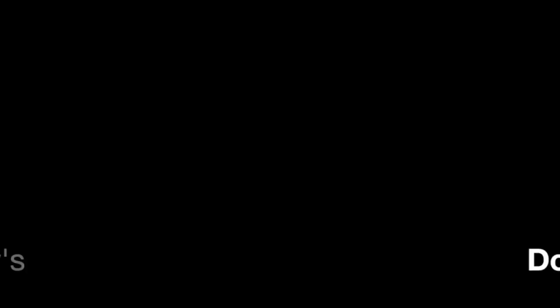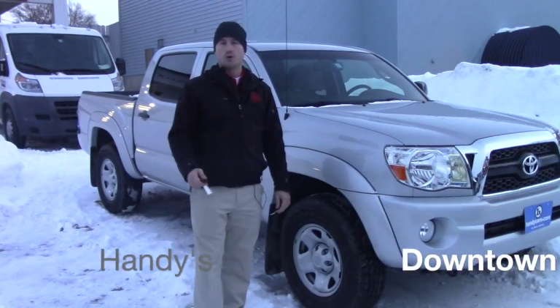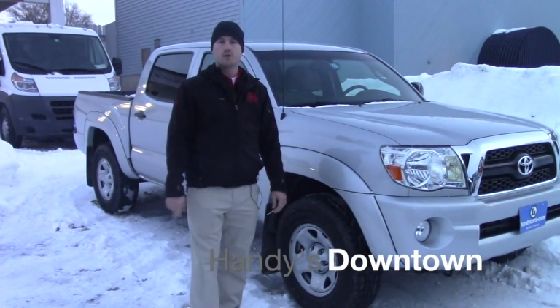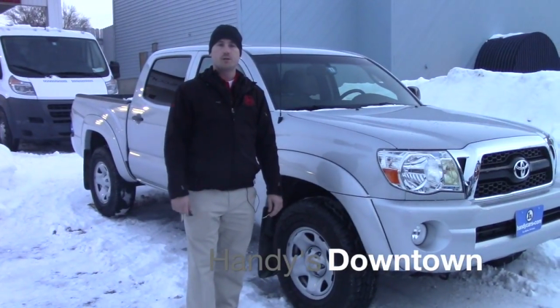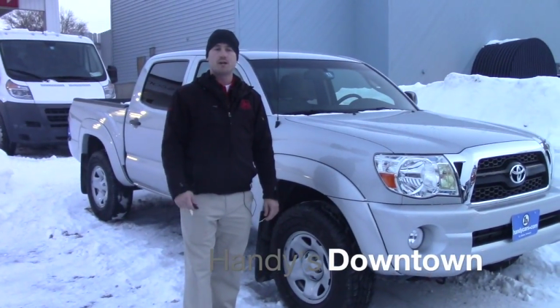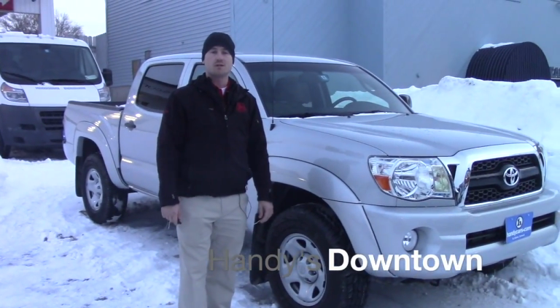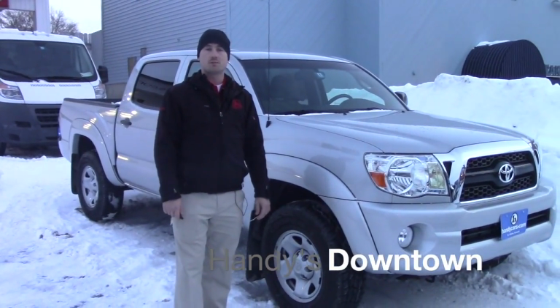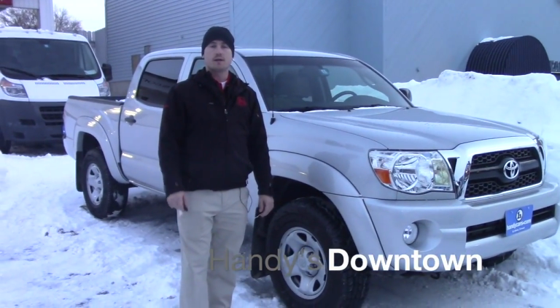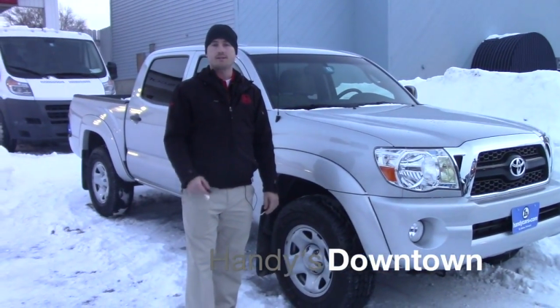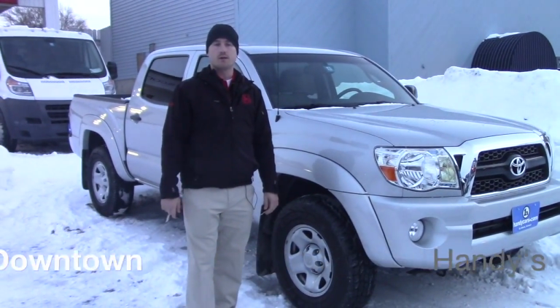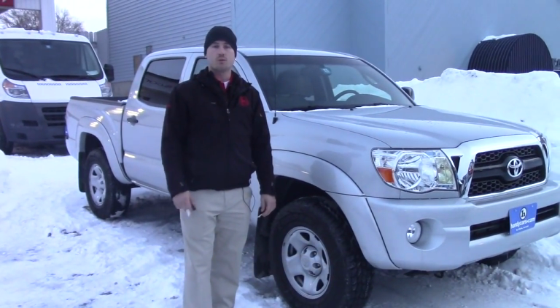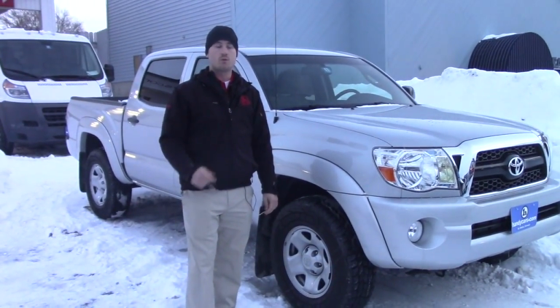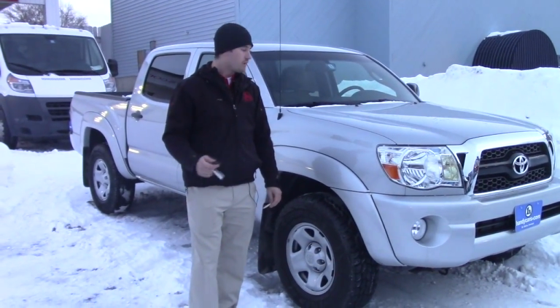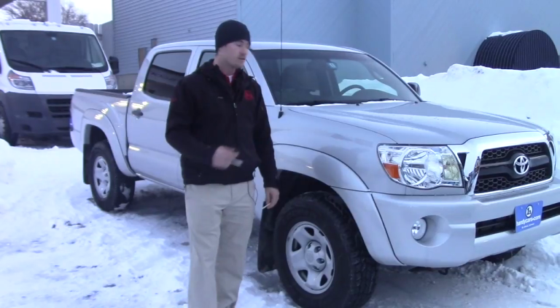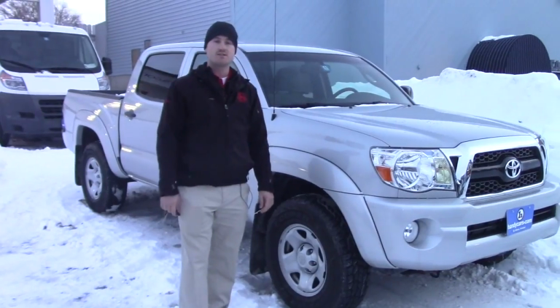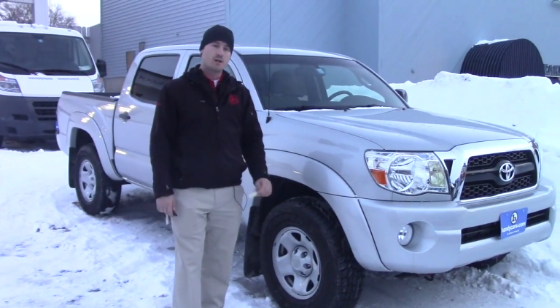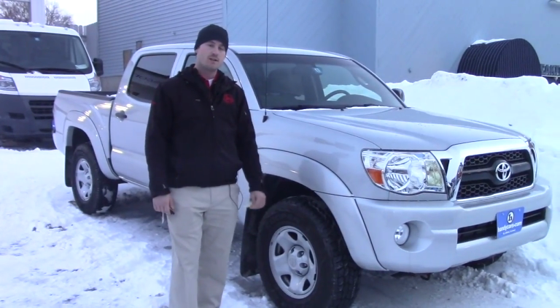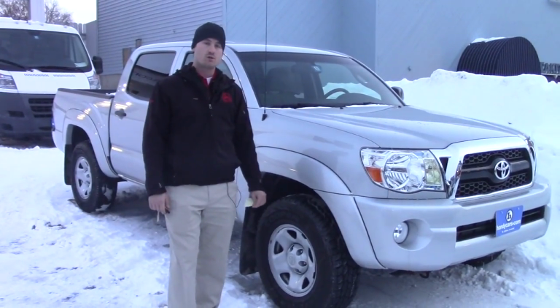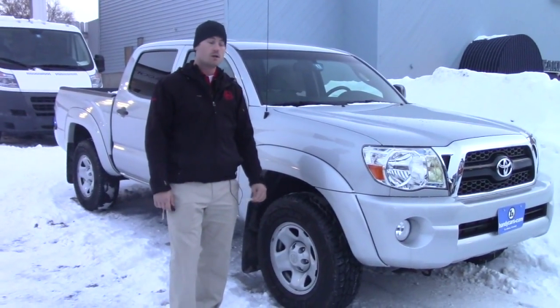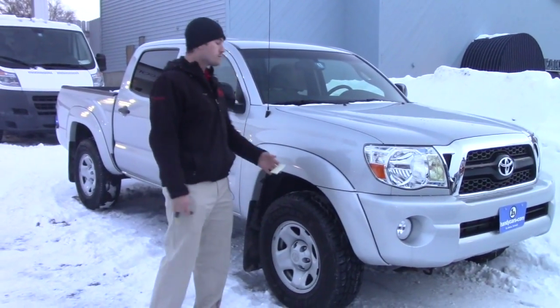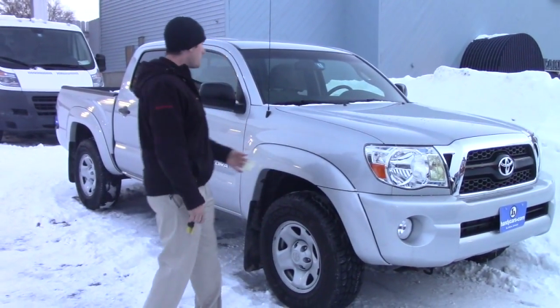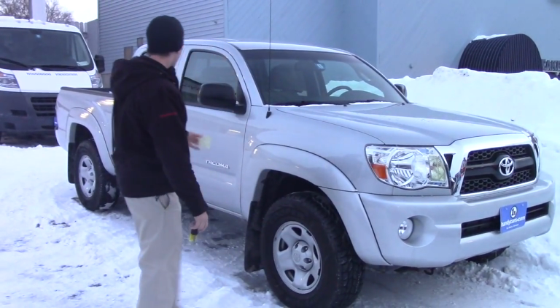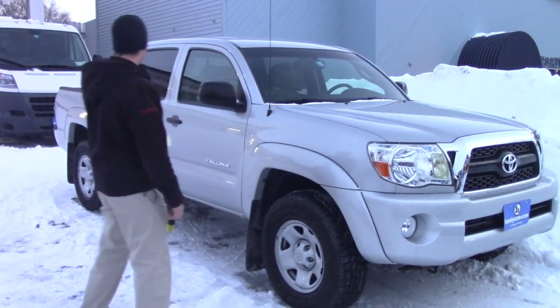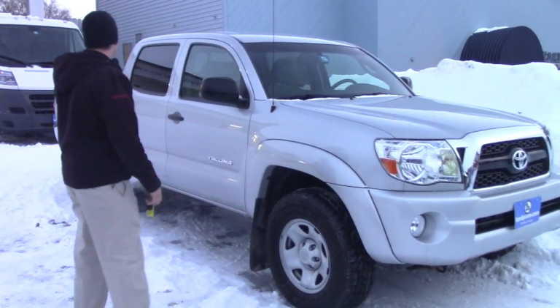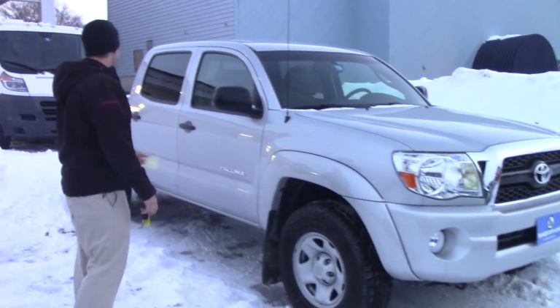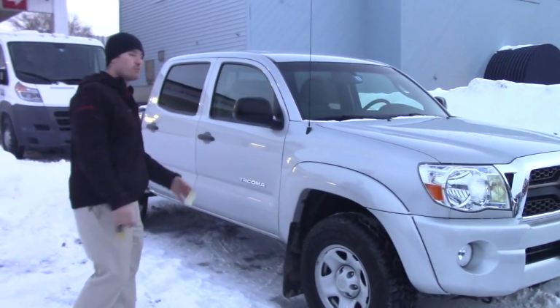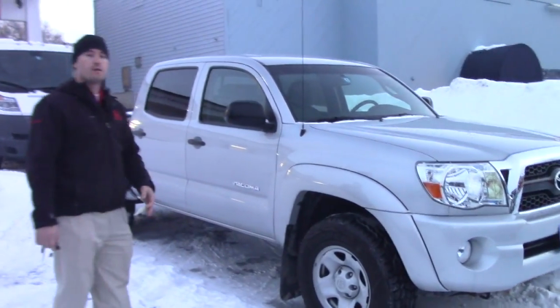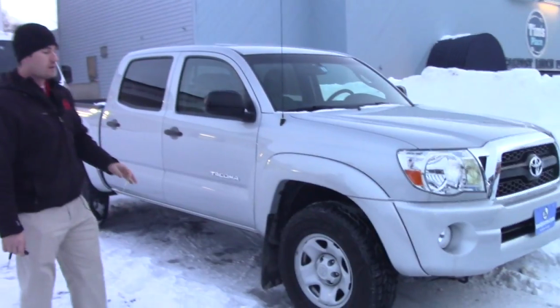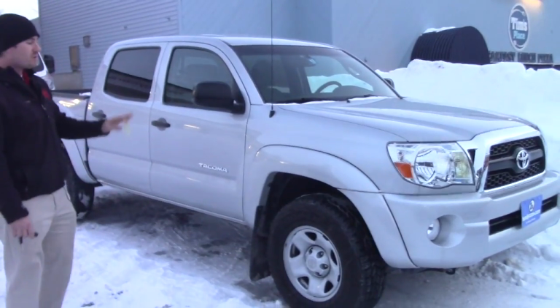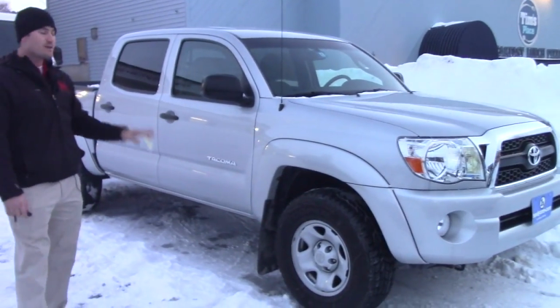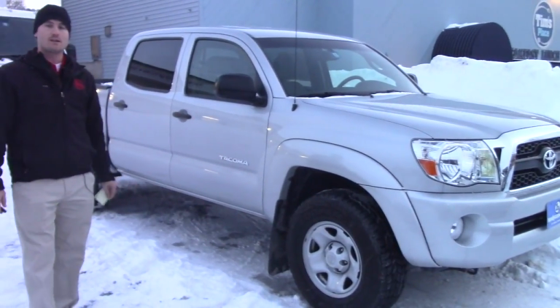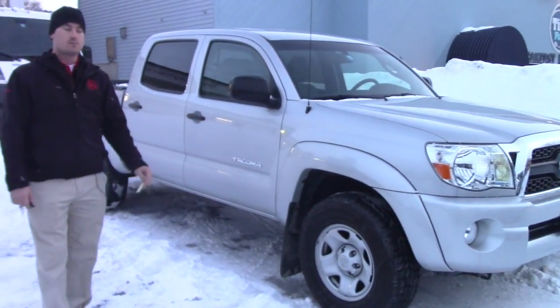Good afternoon James. My name is Terence. I'm here at Handy's Downtown. Just wanted to do a quick video for you on this nice 2011 Tacoma SR5, four door standard bed, with only 19,000 miles.